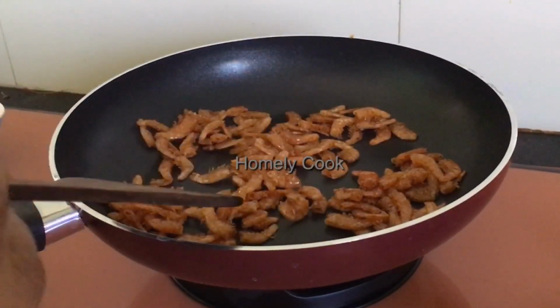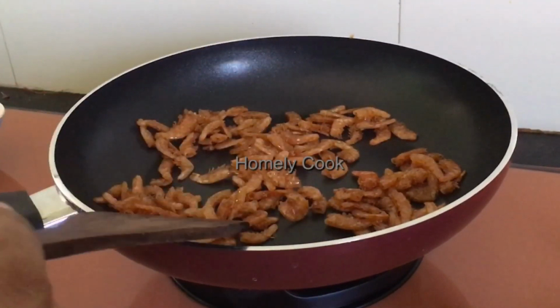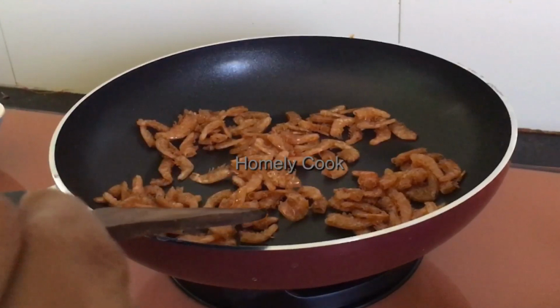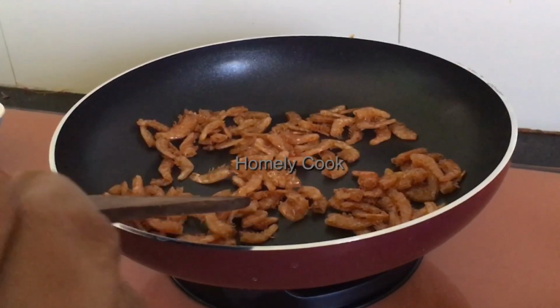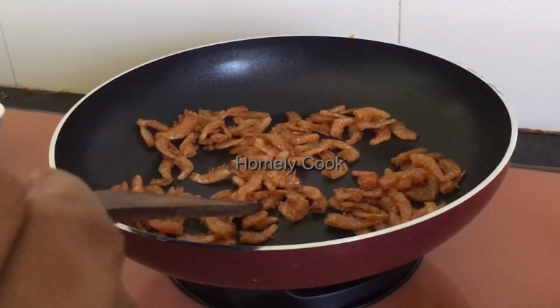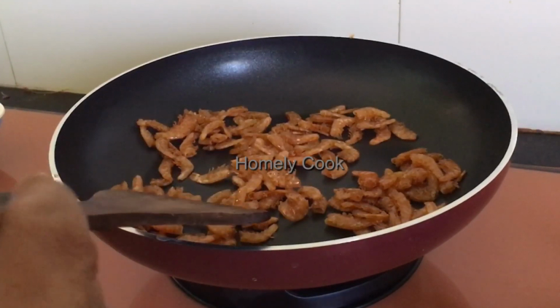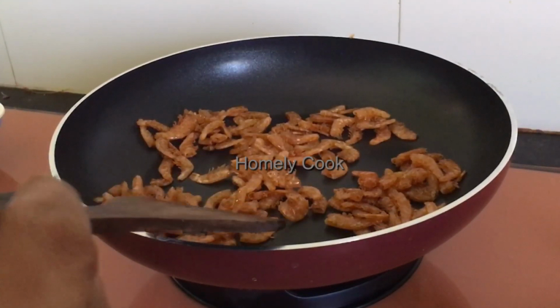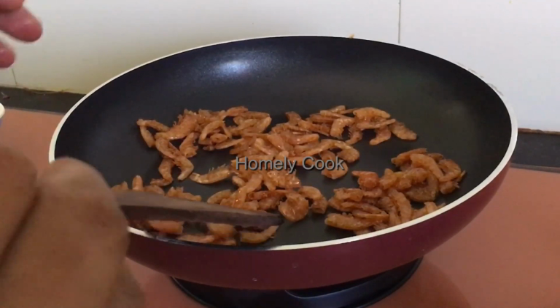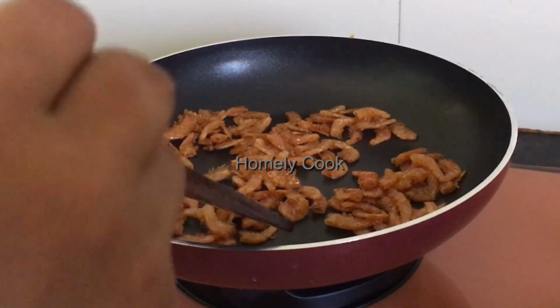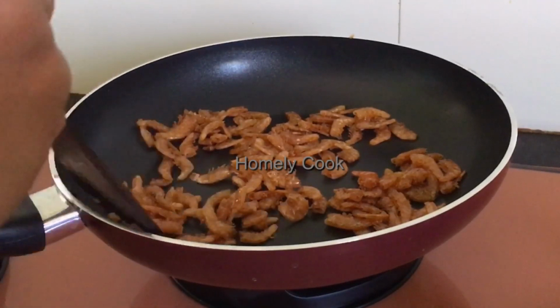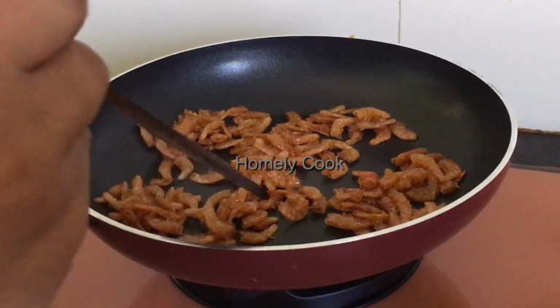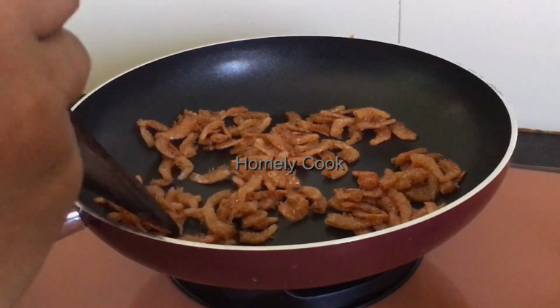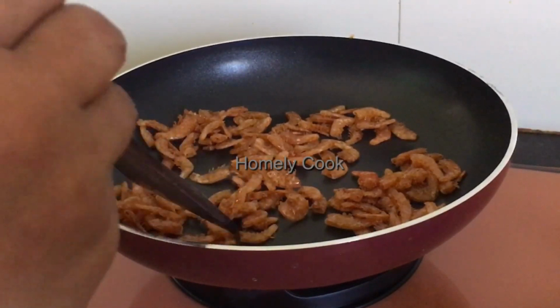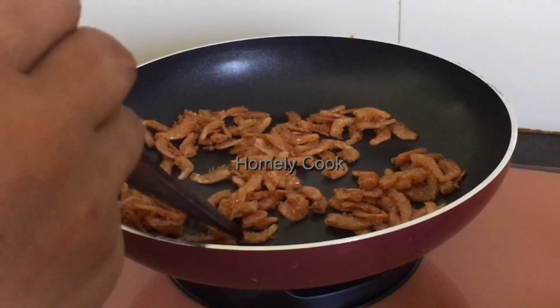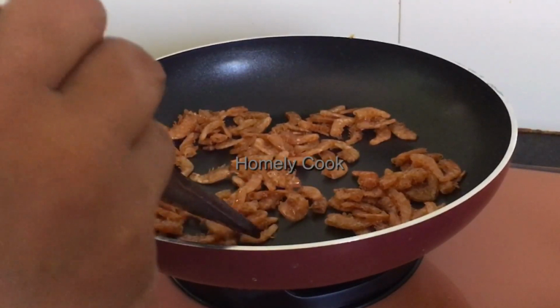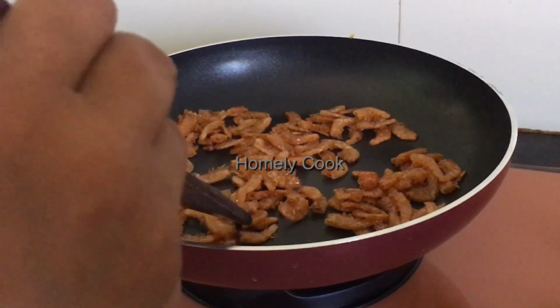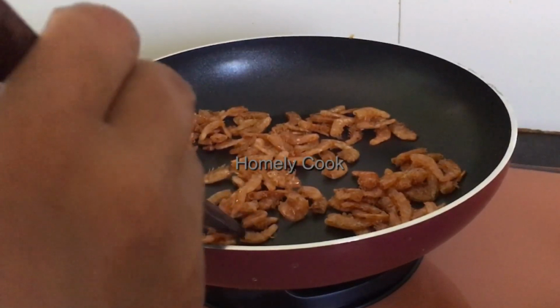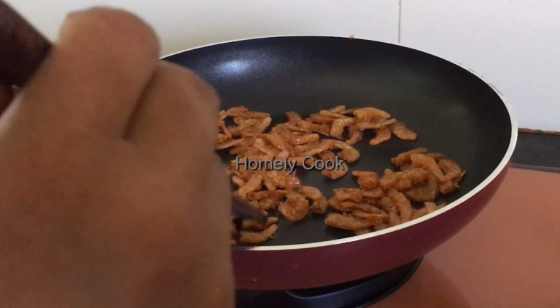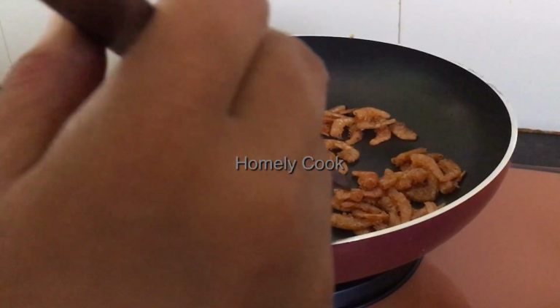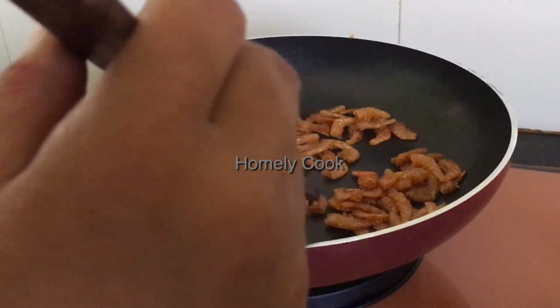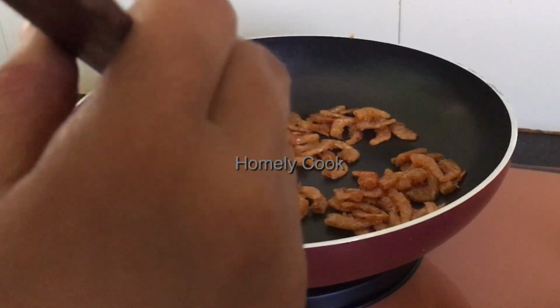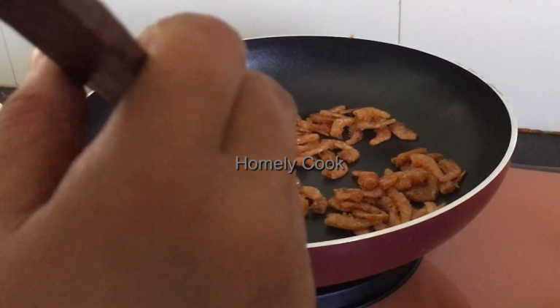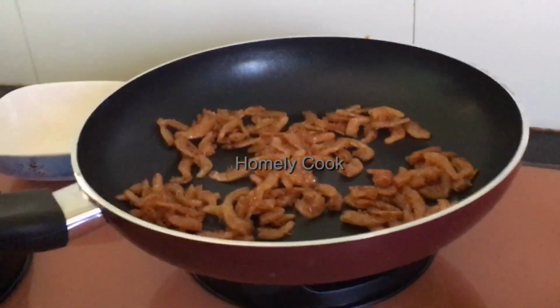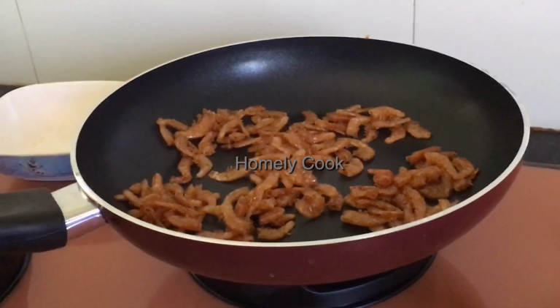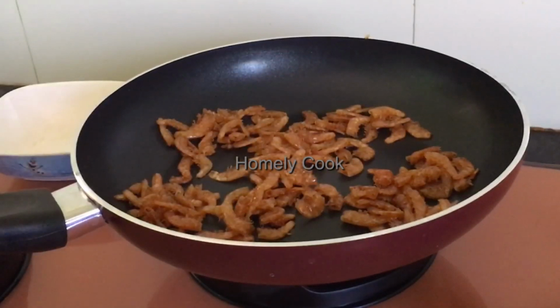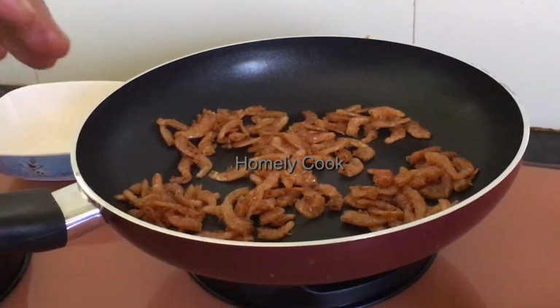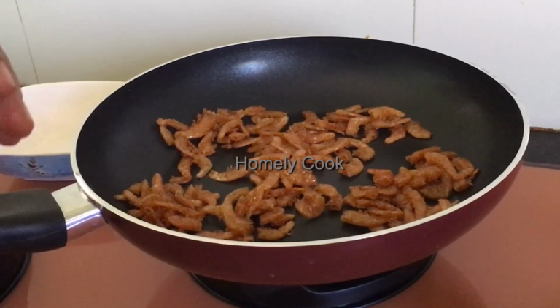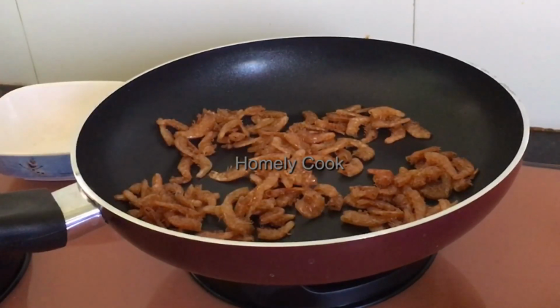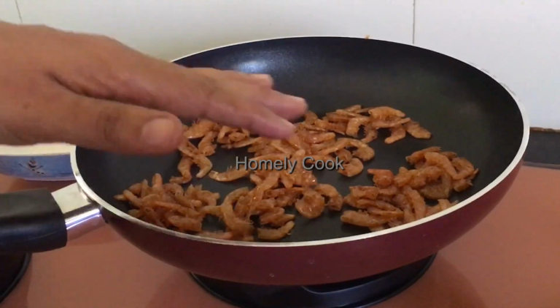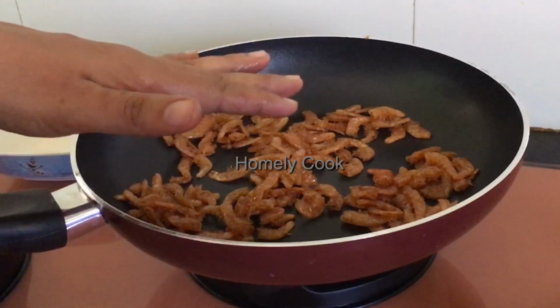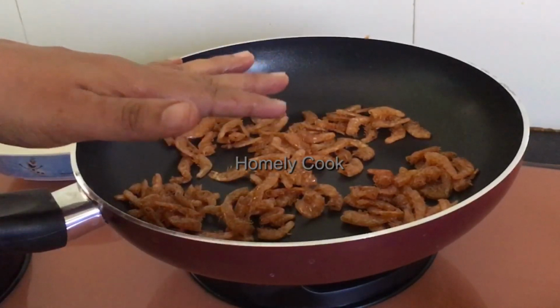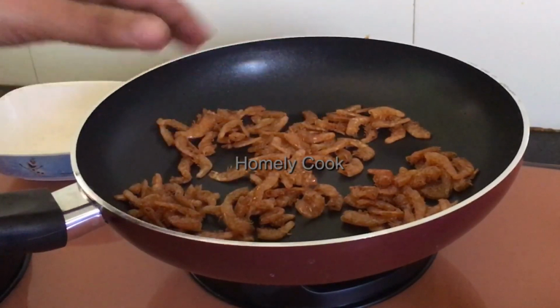There are no more raw ingredients. We have to make it a bit crunchy. Let's mix it up.